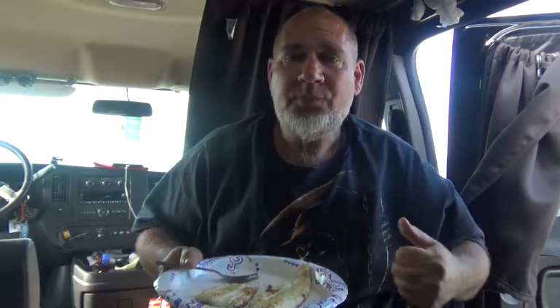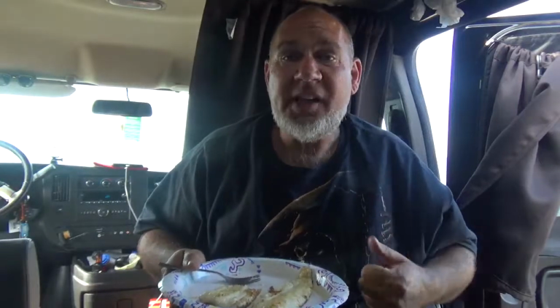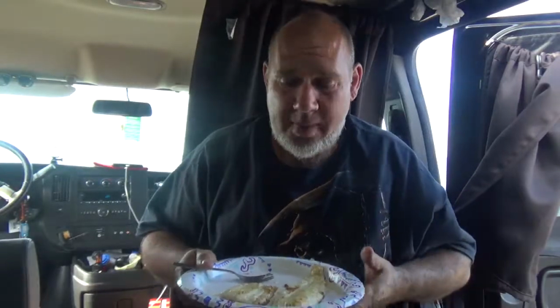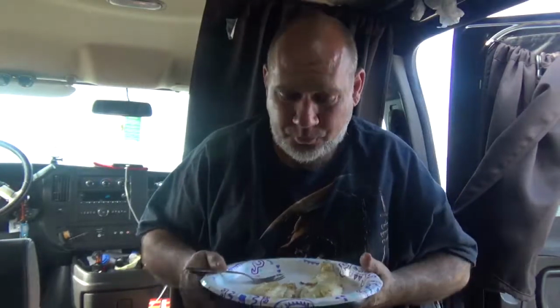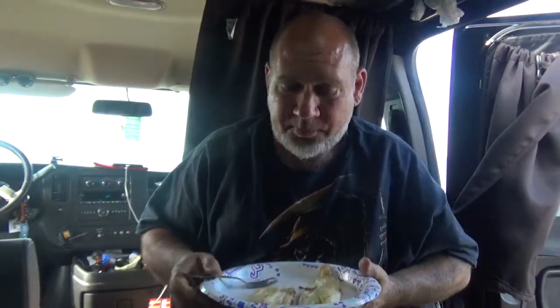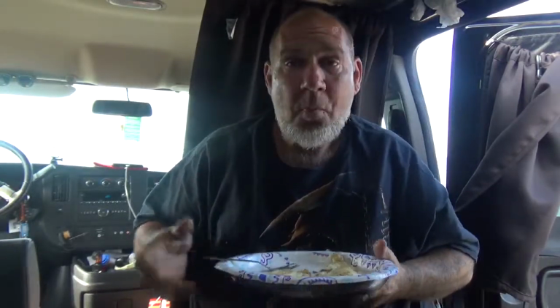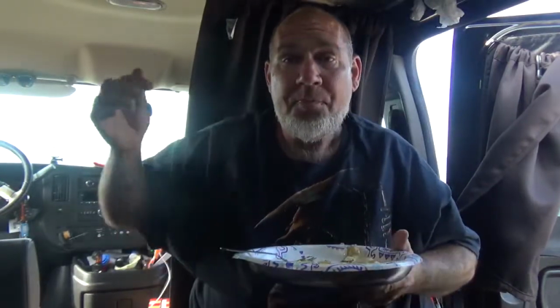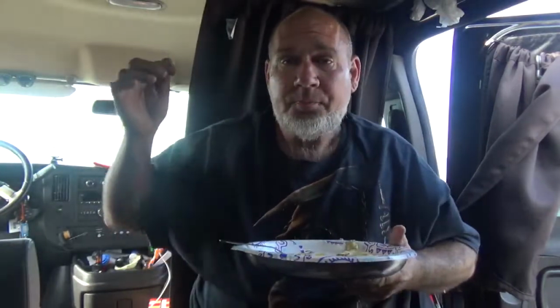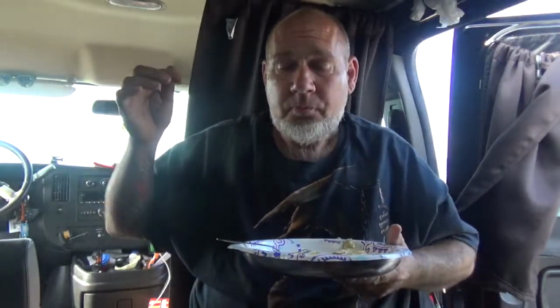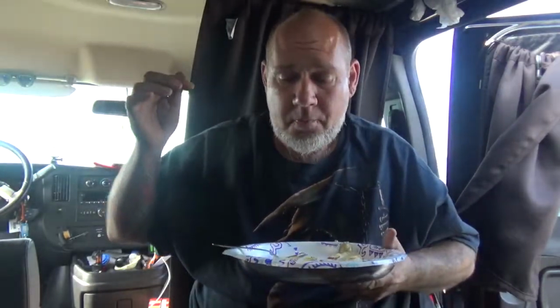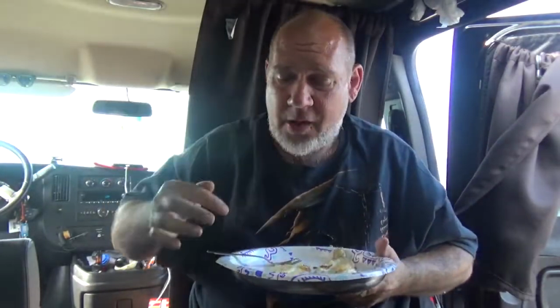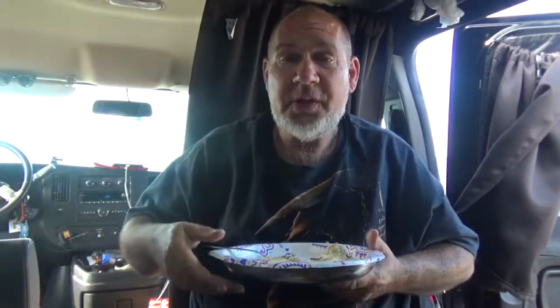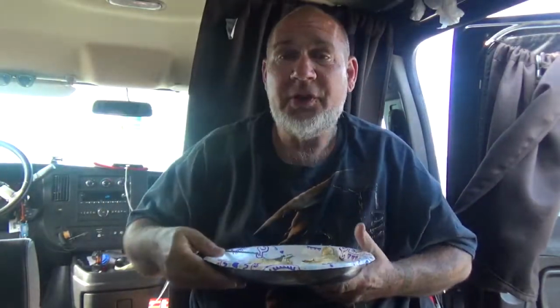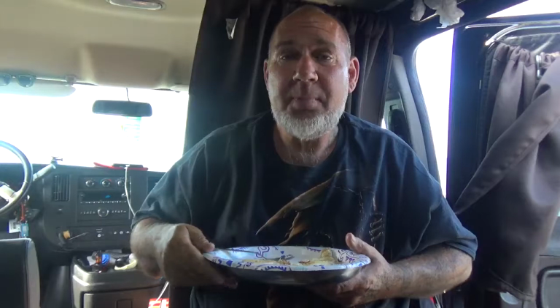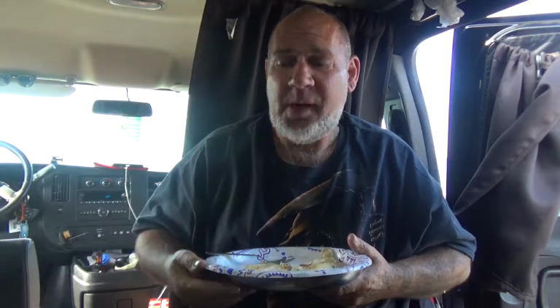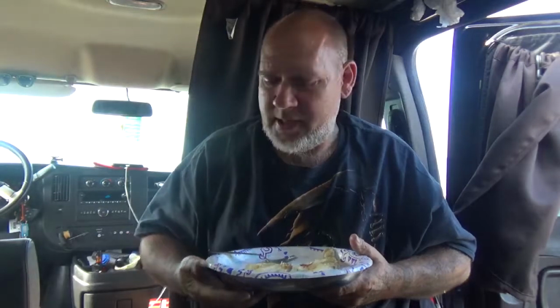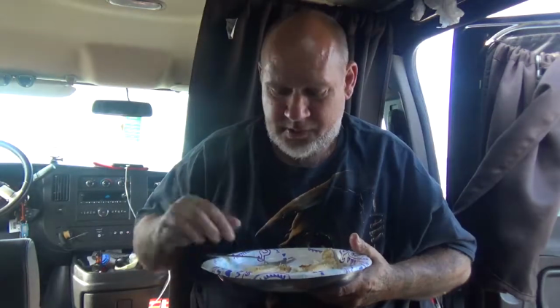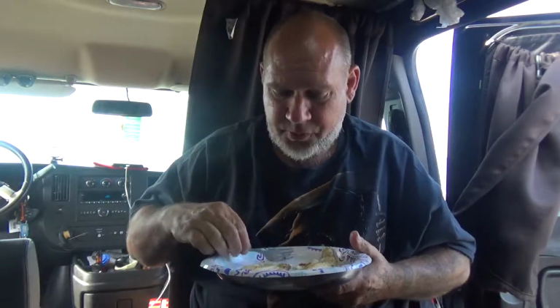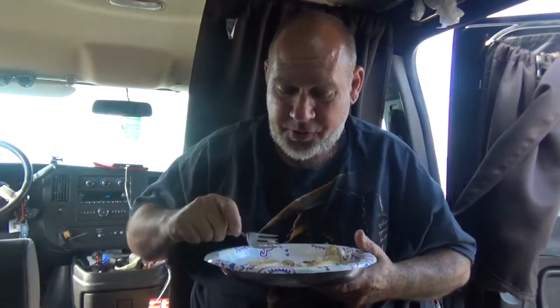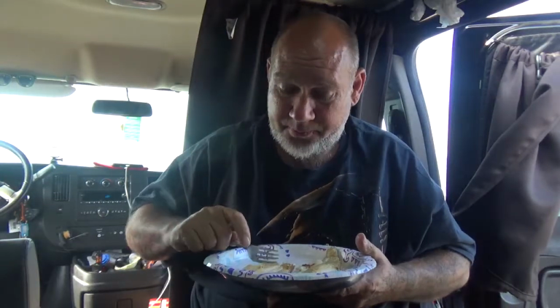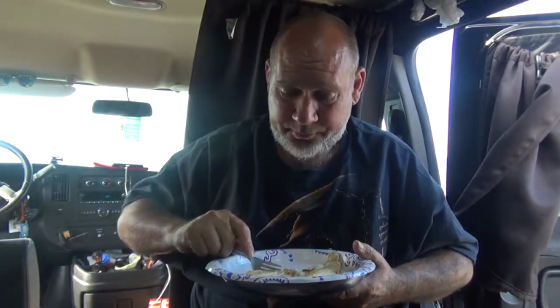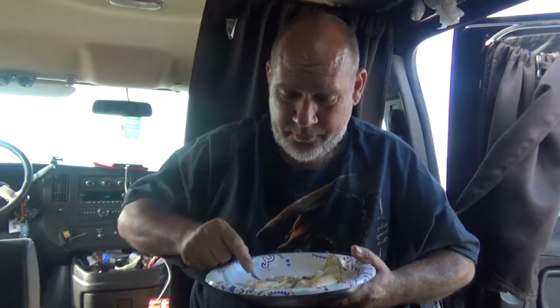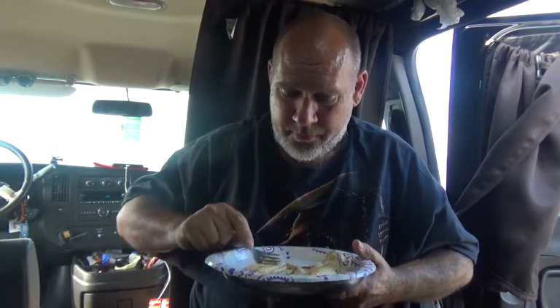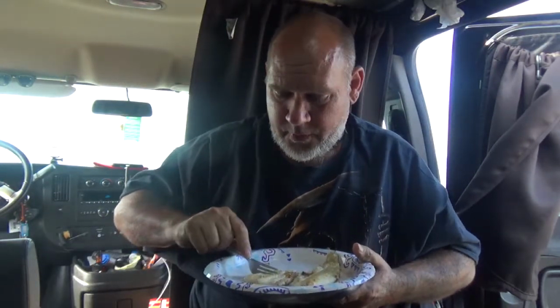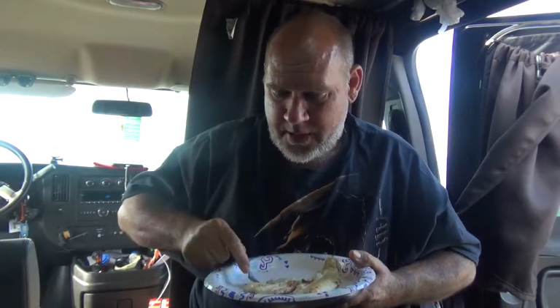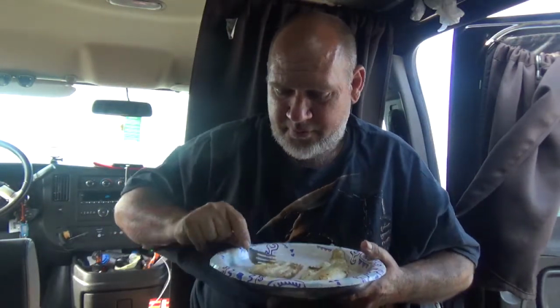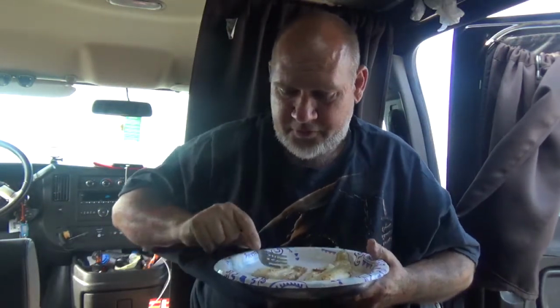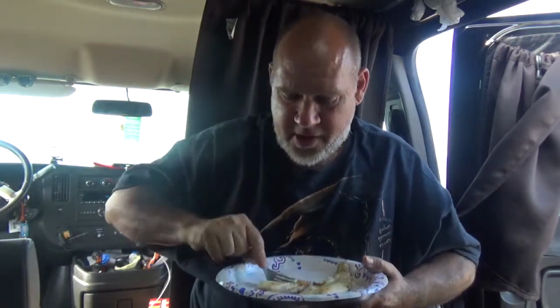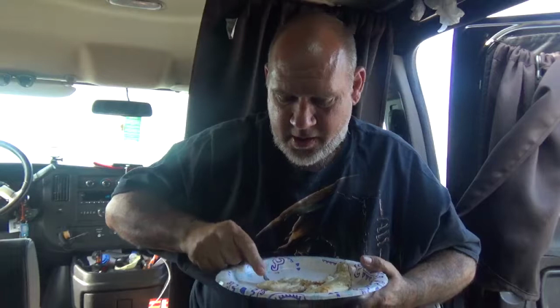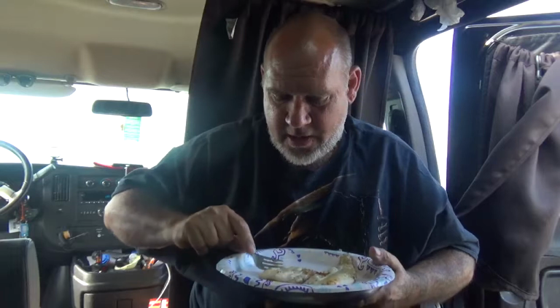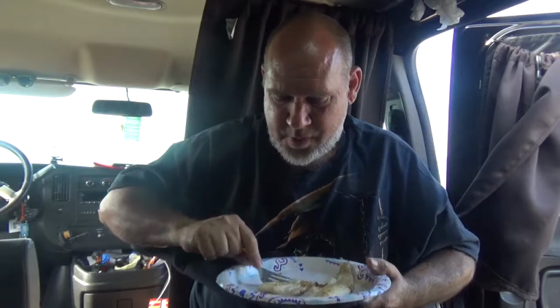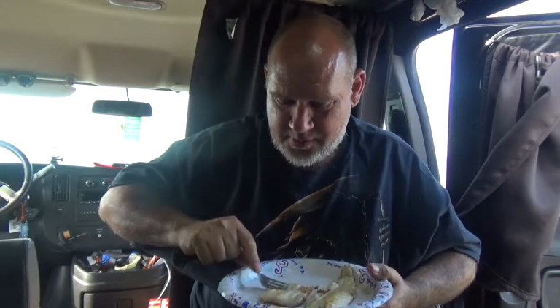I did good. I was wishing for a striper, but I'll take this. This was good — to get my first fish out of the canal and have it be a keeper.